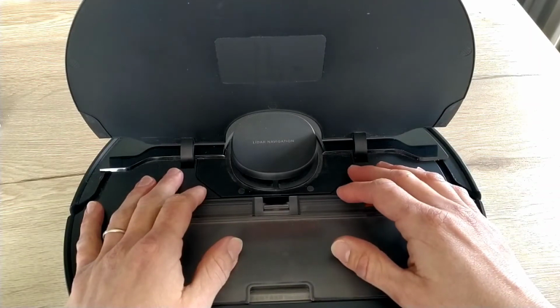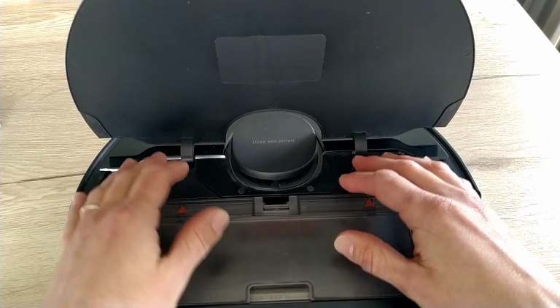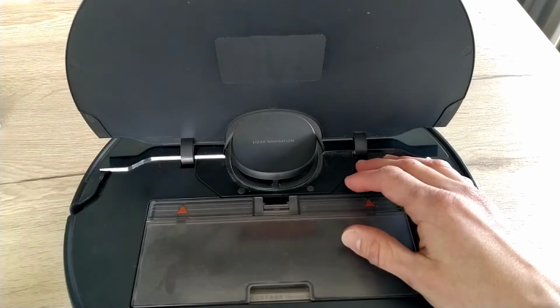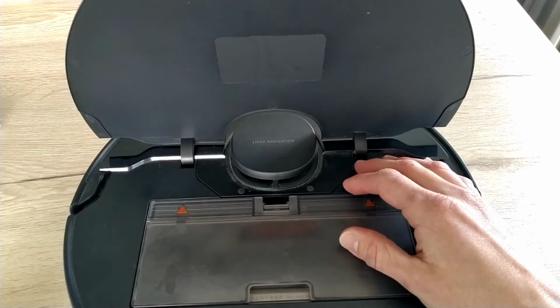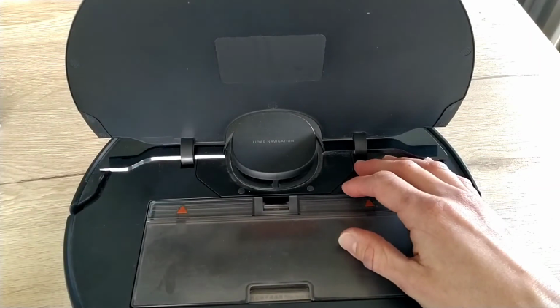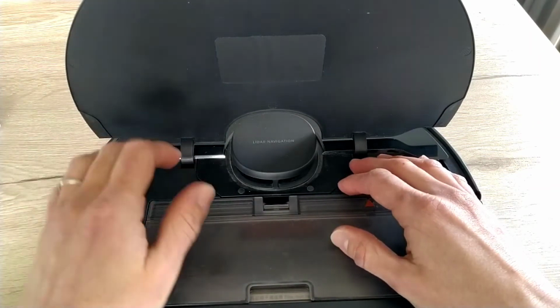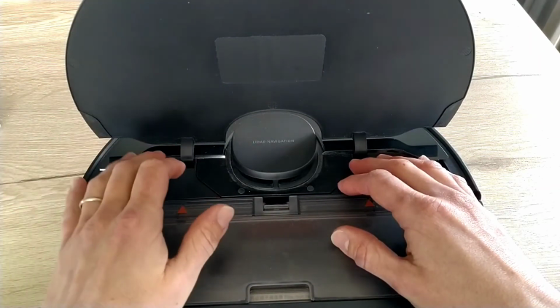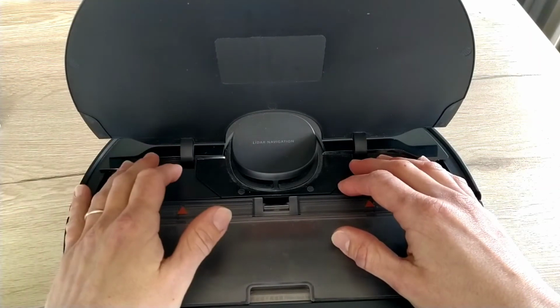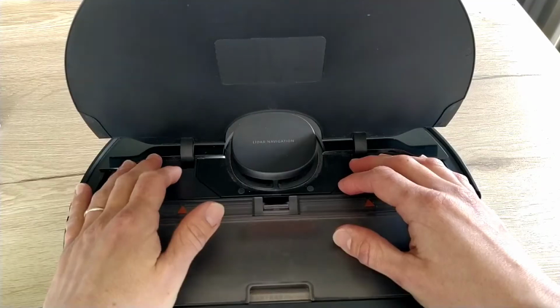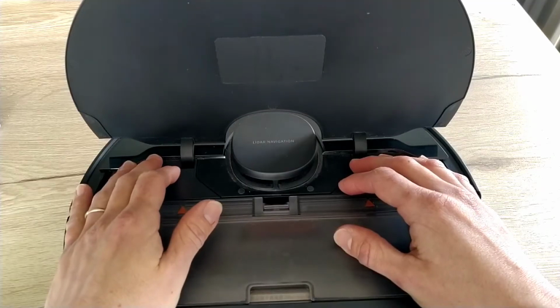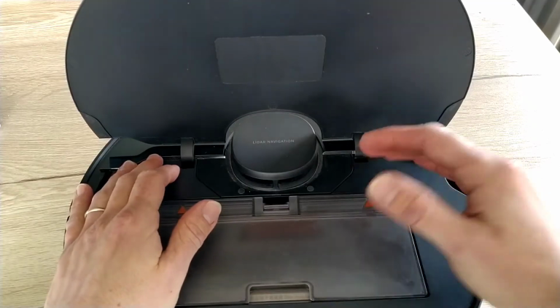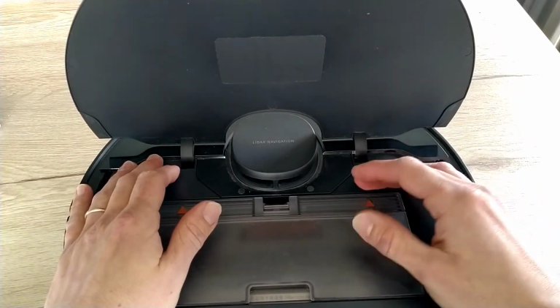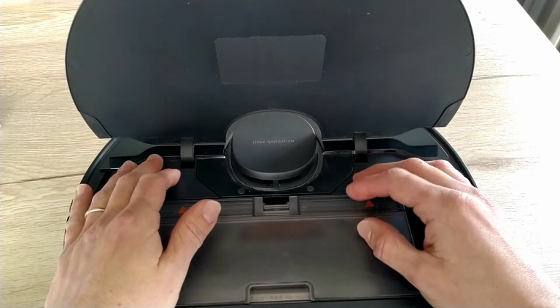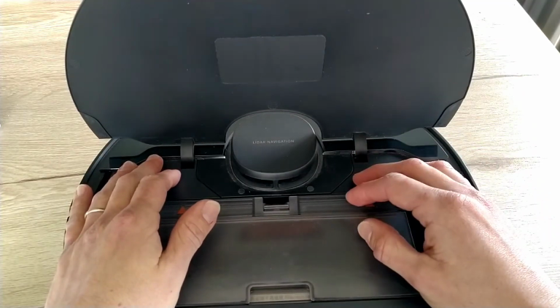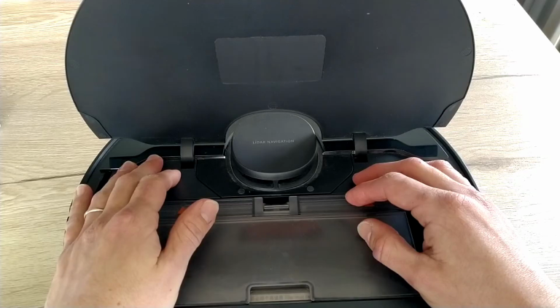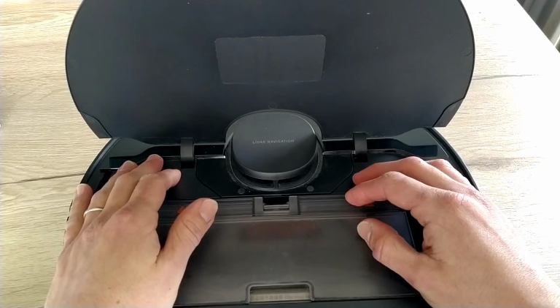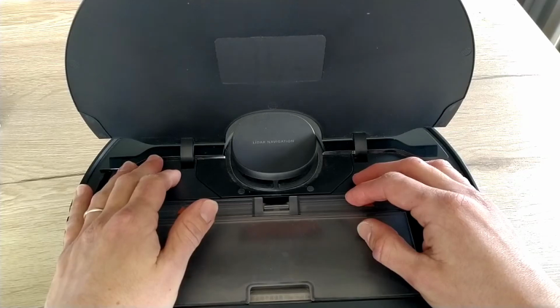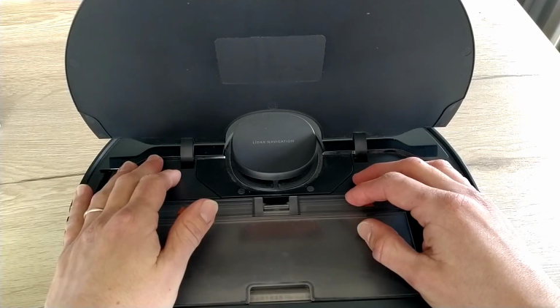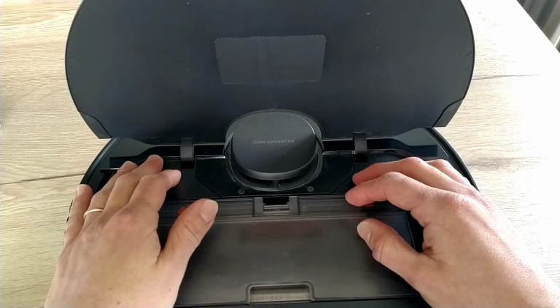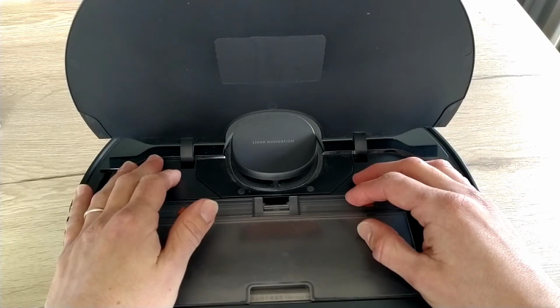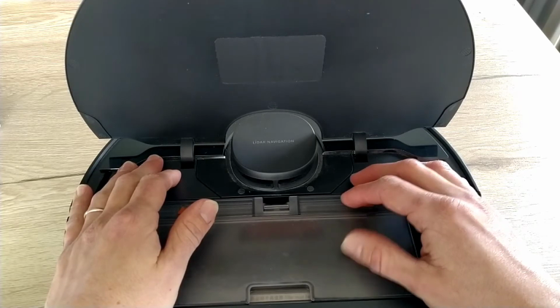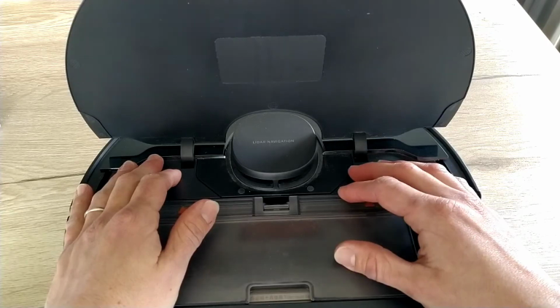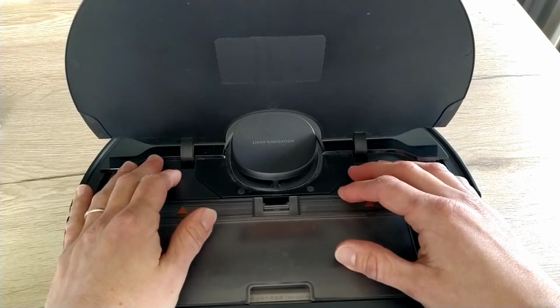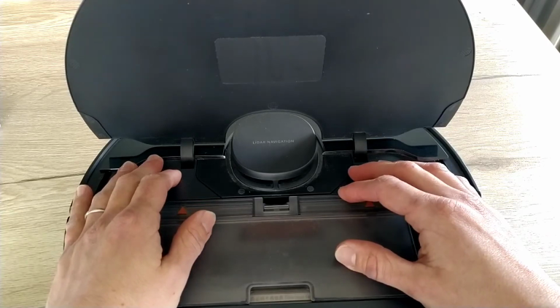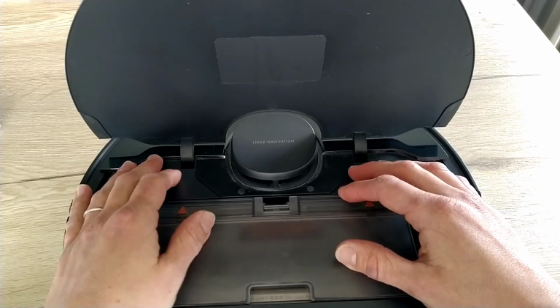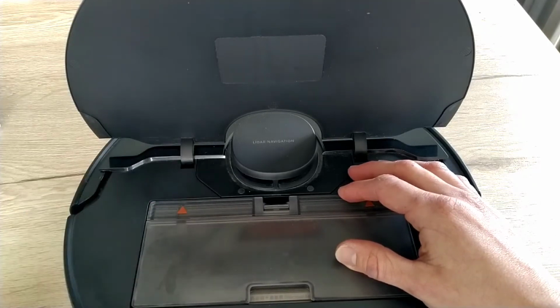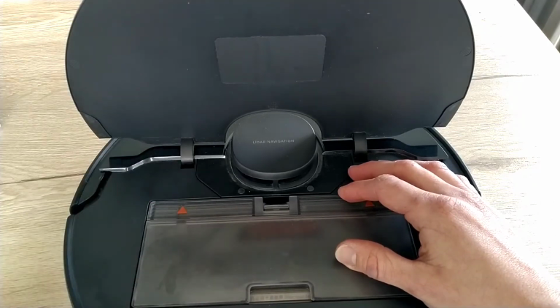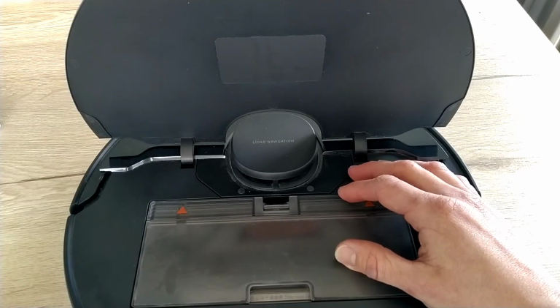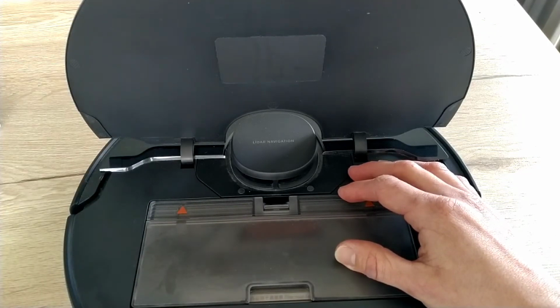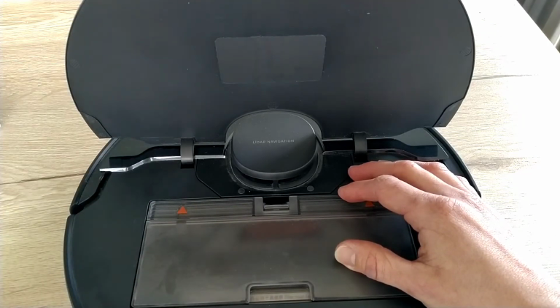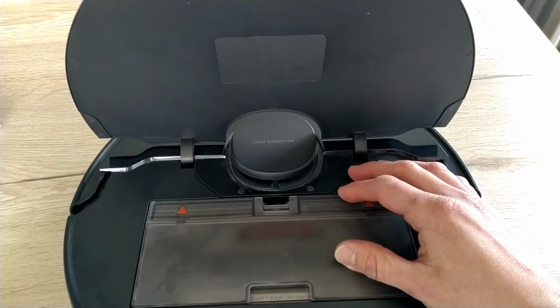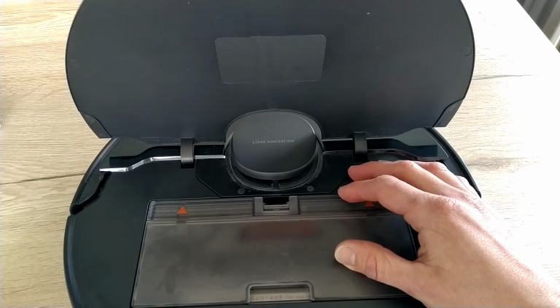How to solve Wi-Fi connection problems of Dreamy robot vacuums. You just bought a robot vacuum but can't connect it to your house with Wi-Fi. Hello and welcome. In this video we'll see together the list of tips to solve this issue.